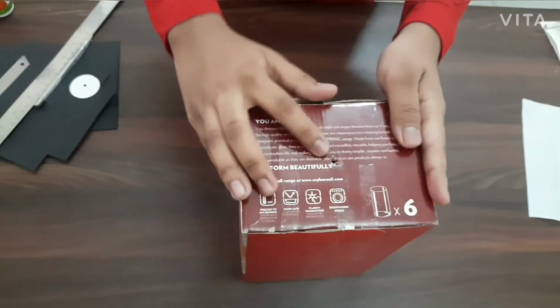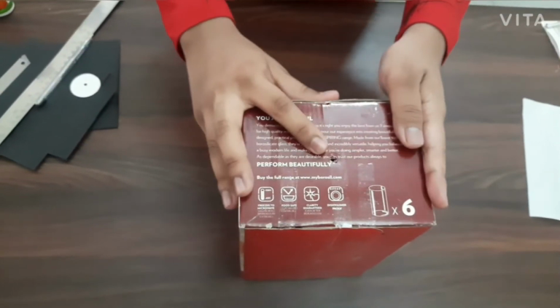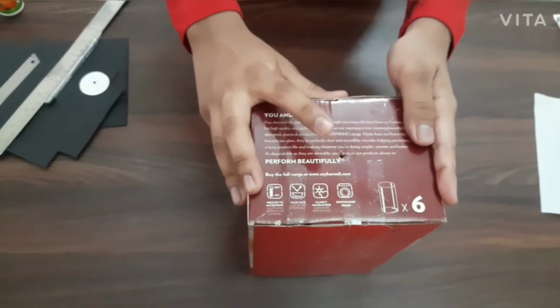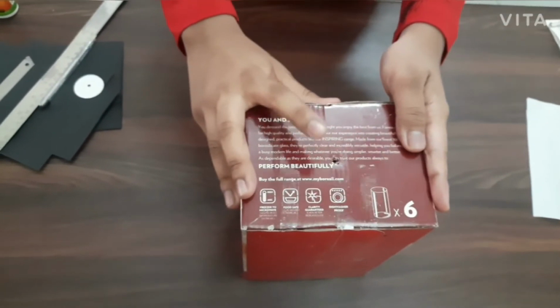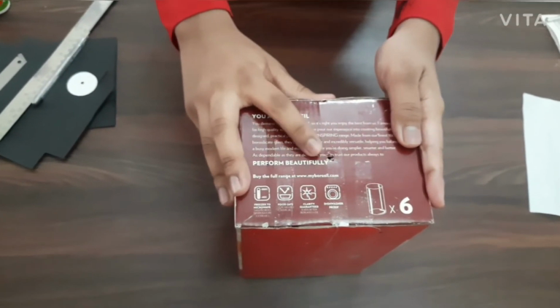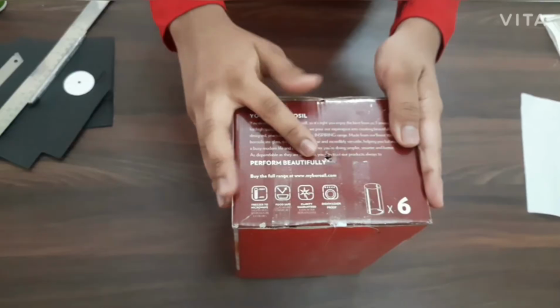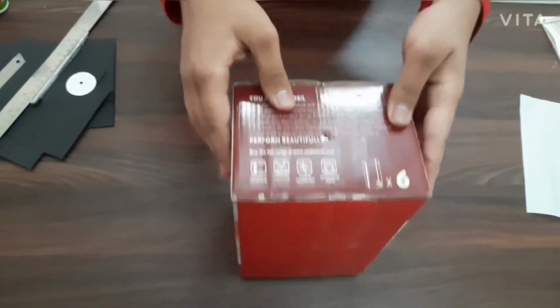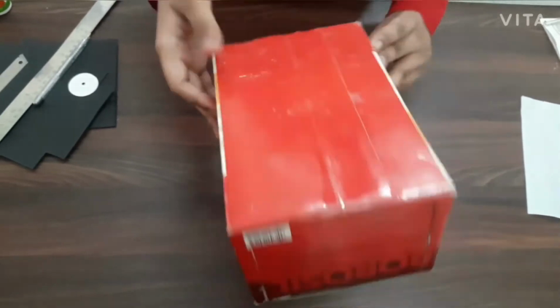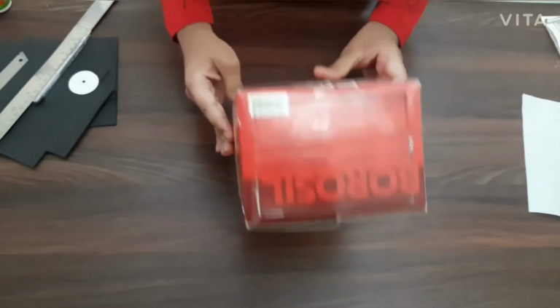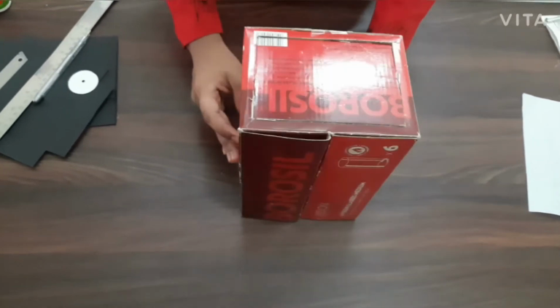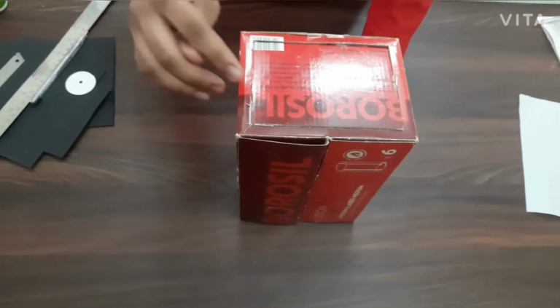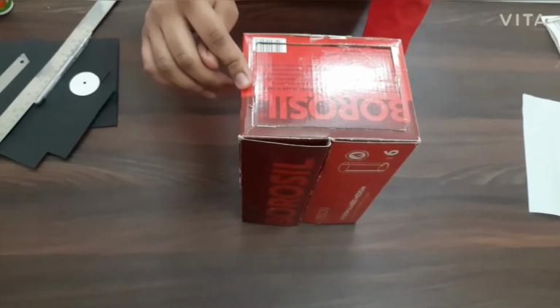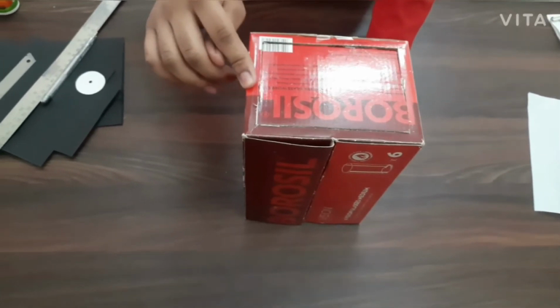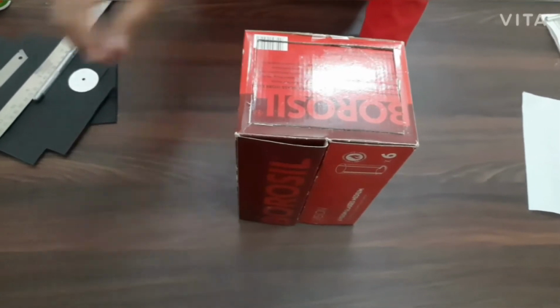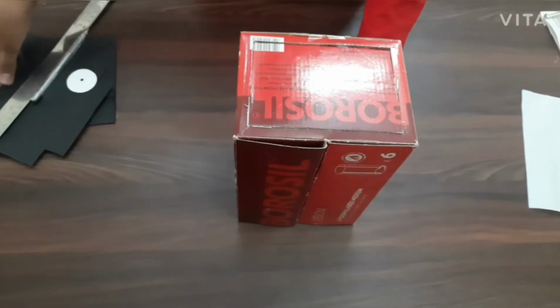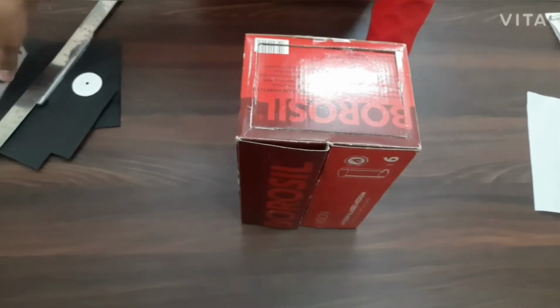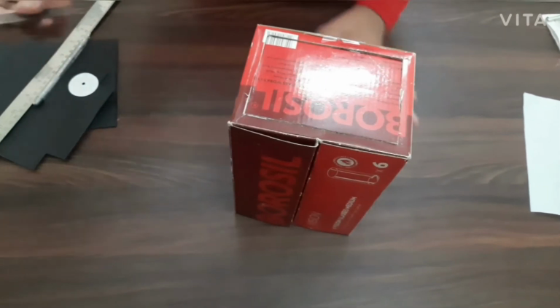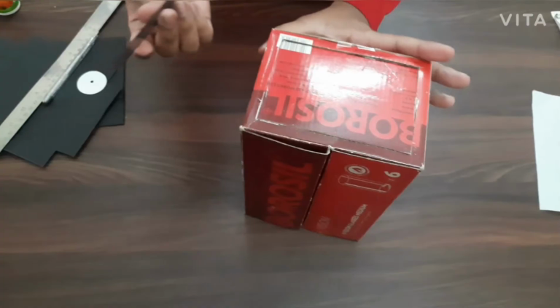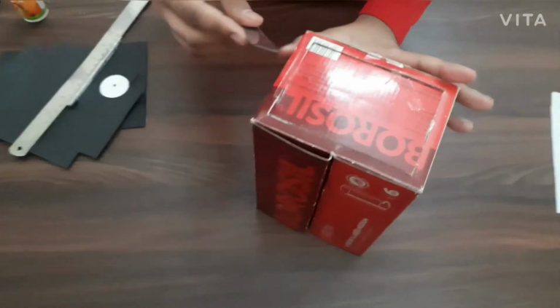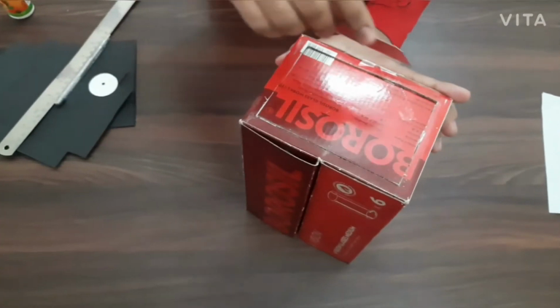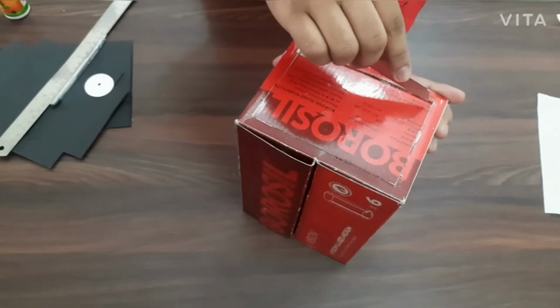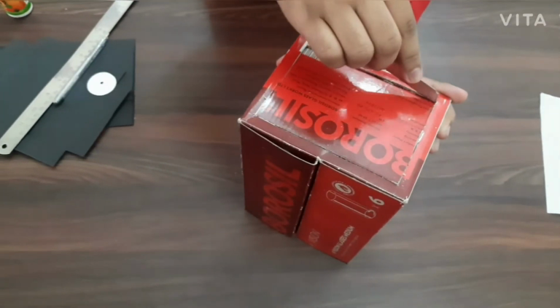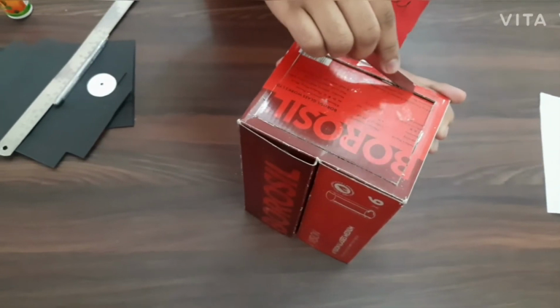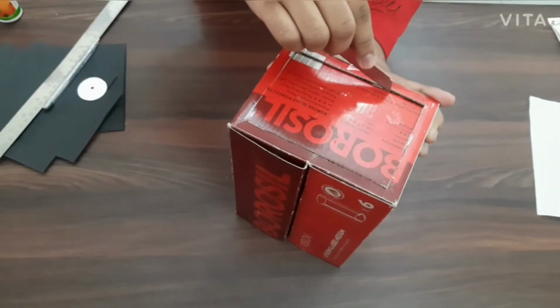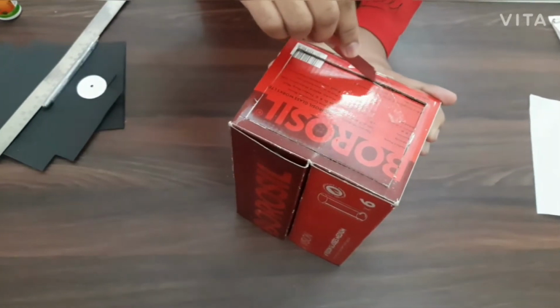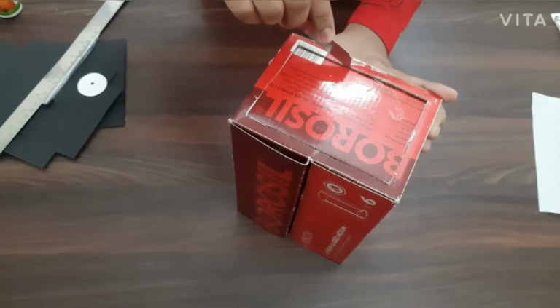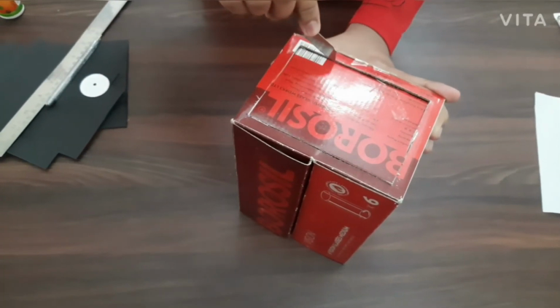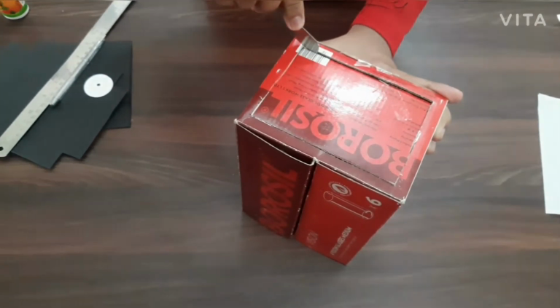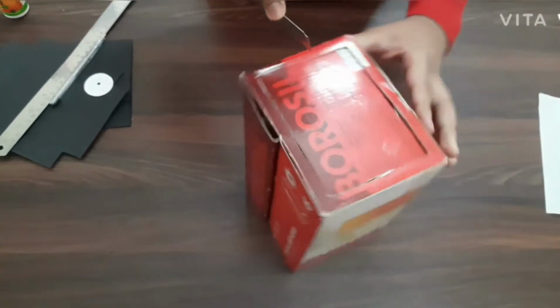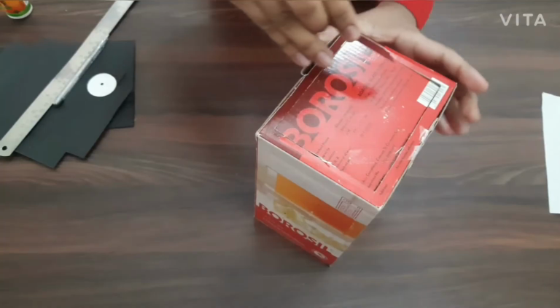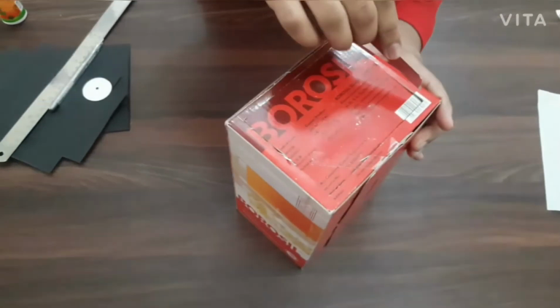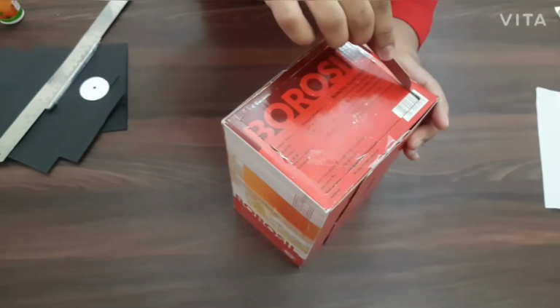So as you can see, we have made a small hole on this side of the box and now we are going to cut a frame out of the other side of the box. So for that, take a blade and very carefully cut the frame out of that side of the box.